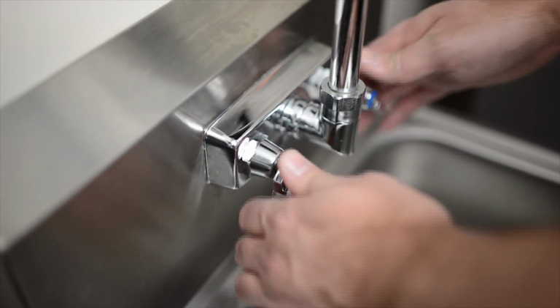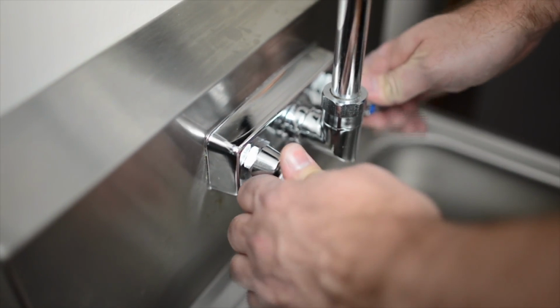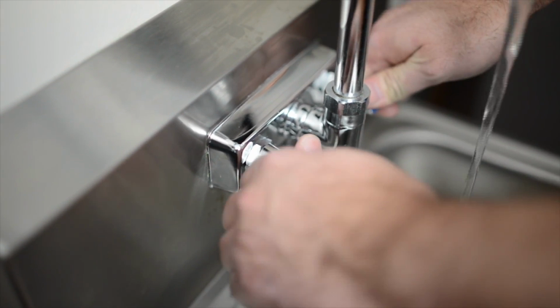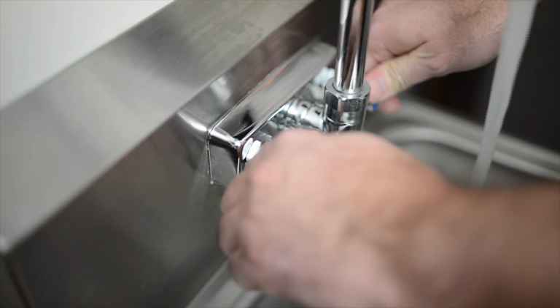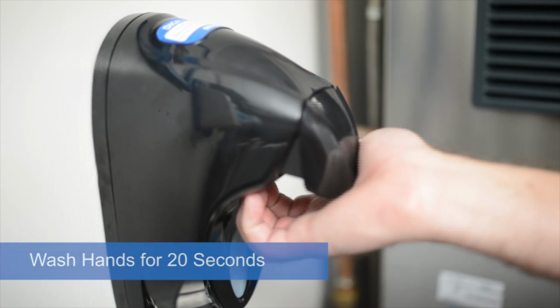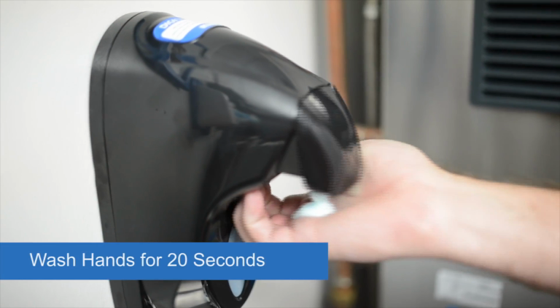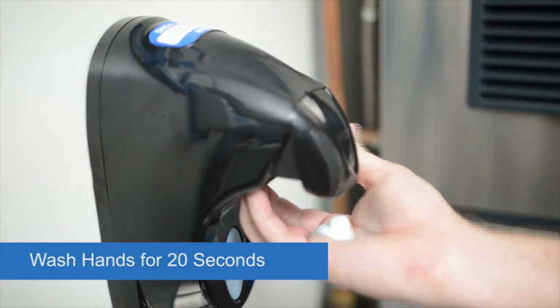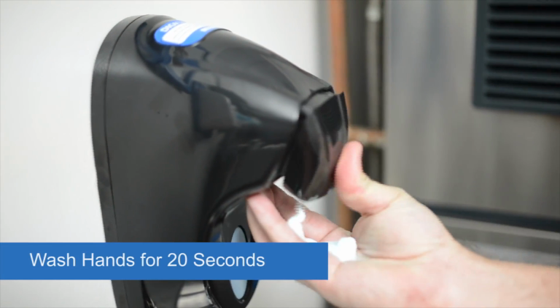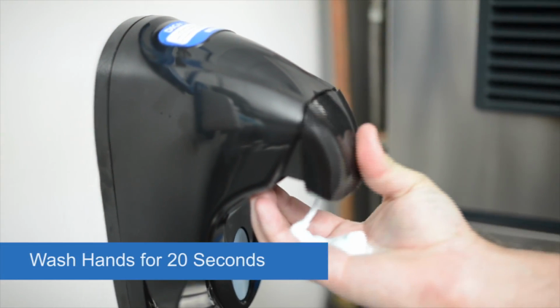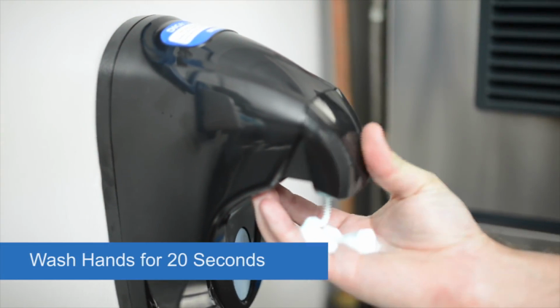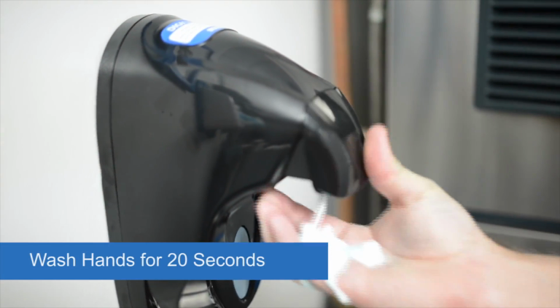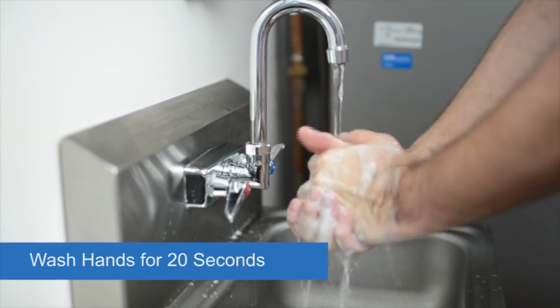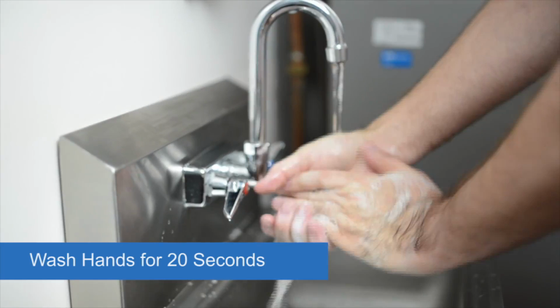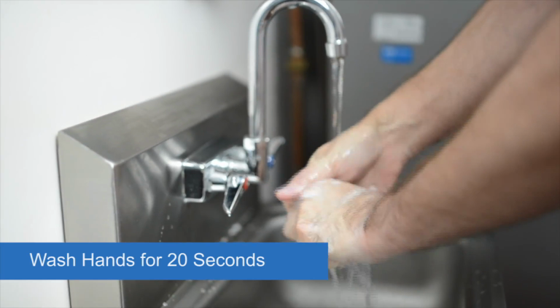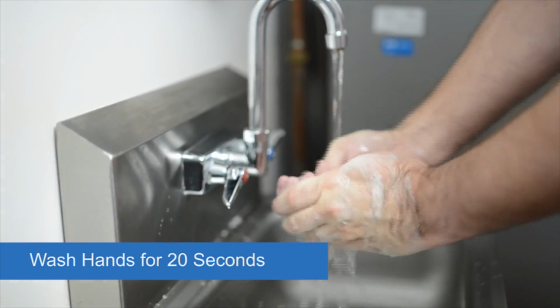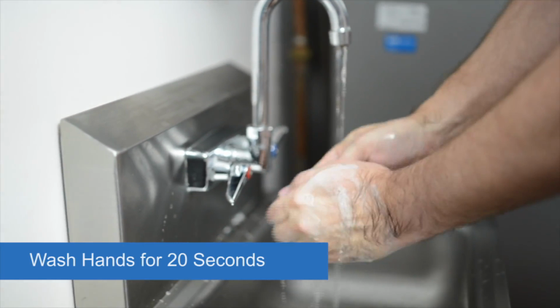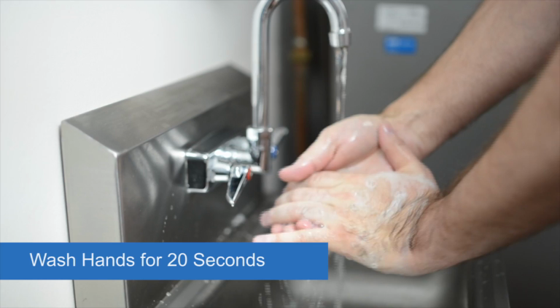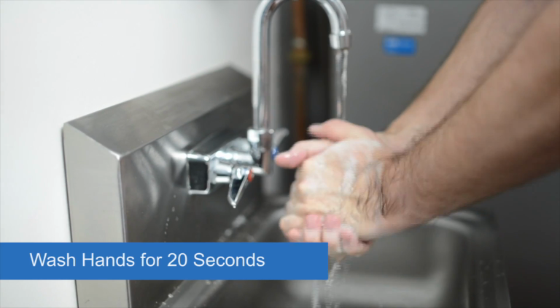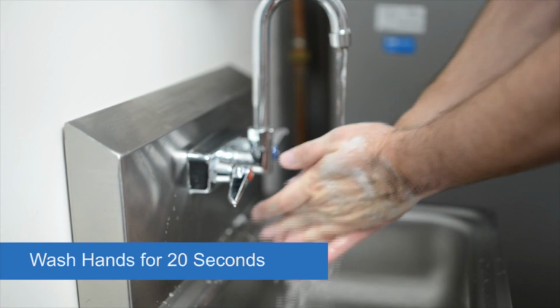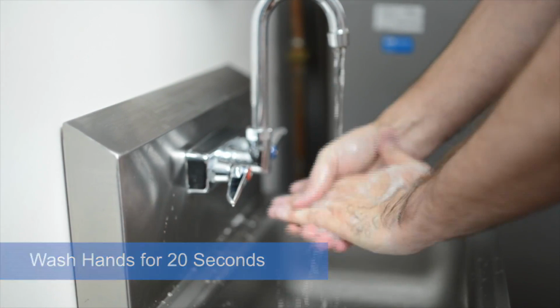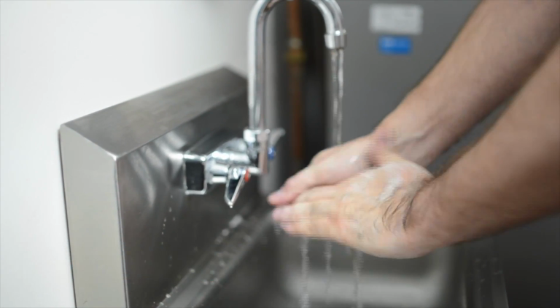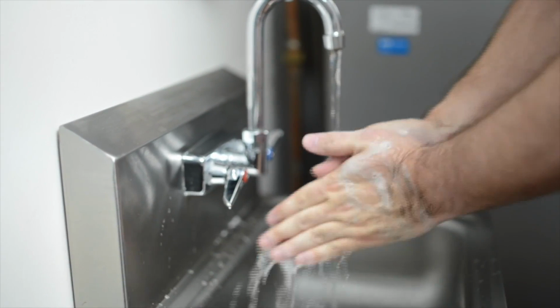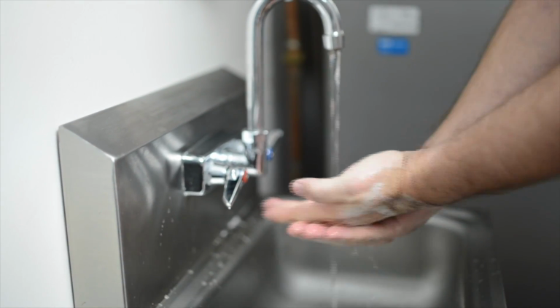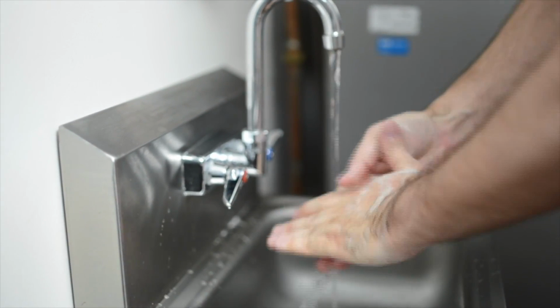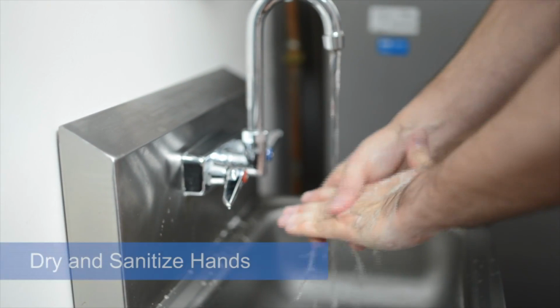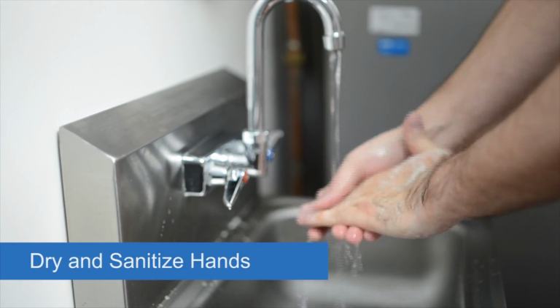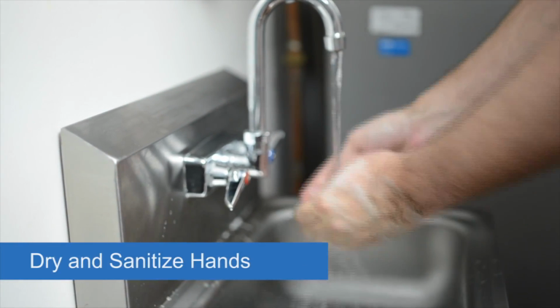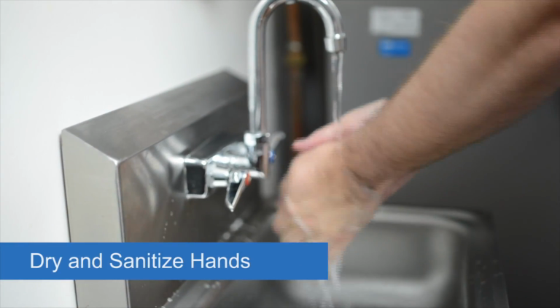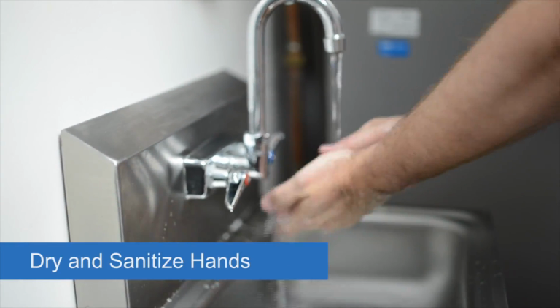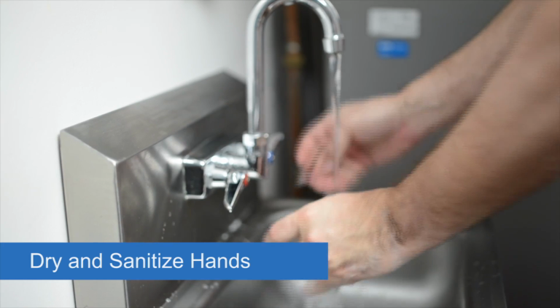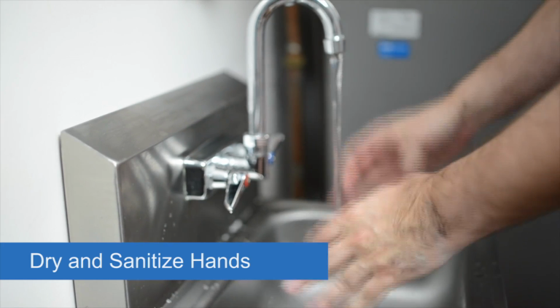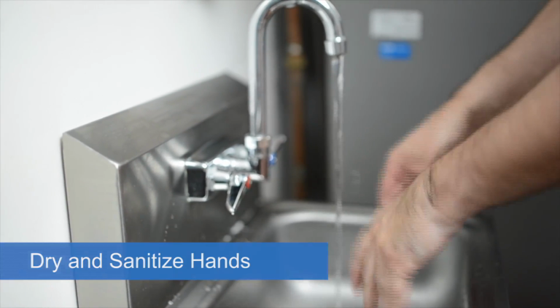Following proper procedures, wash your hands vigorously with an antimicrobial hand wash for at least 20 seconds. Pay special attention to the areas around the wrist, fingers, and fingernails. Rinse hands under hot running water, then dry and sanitize hands.